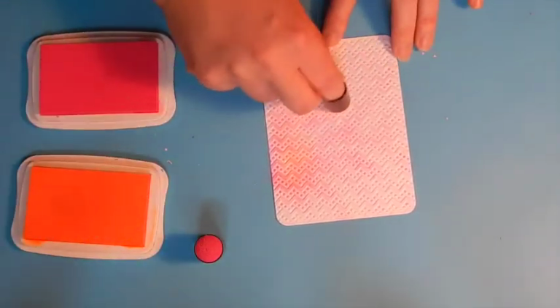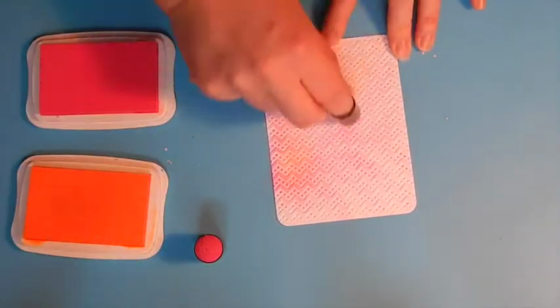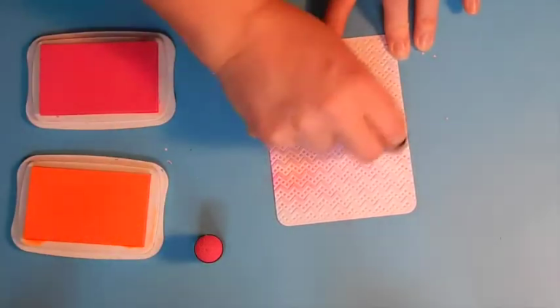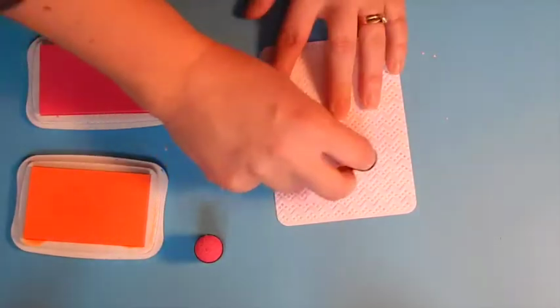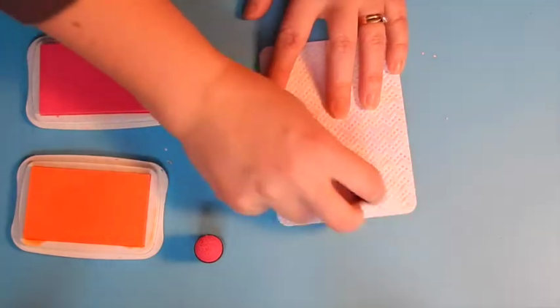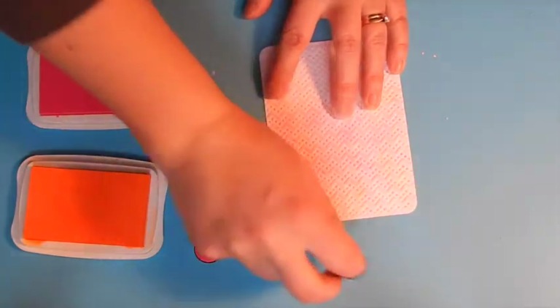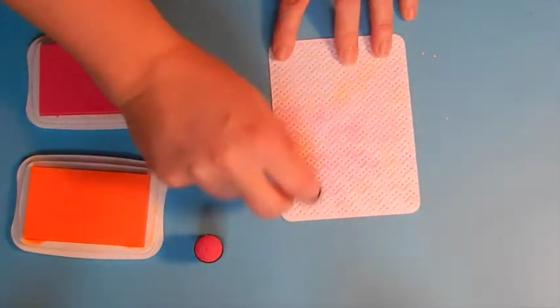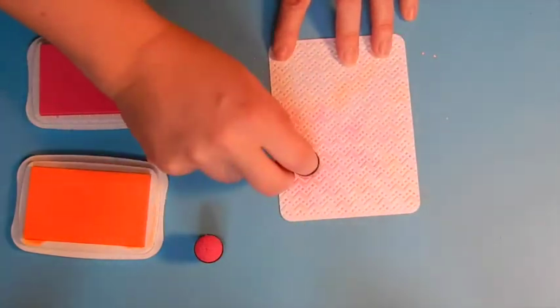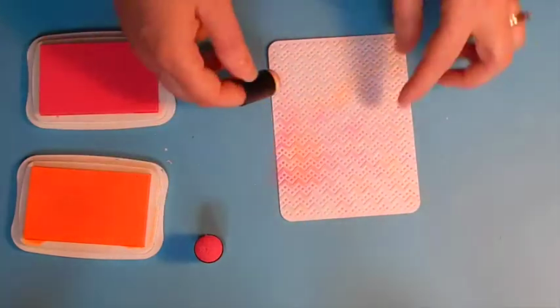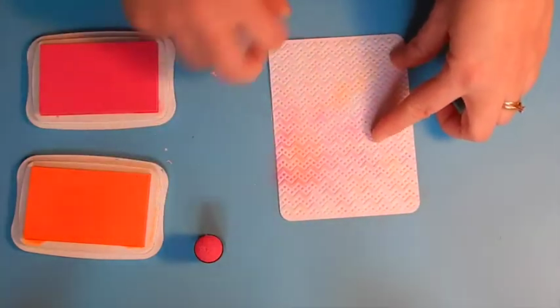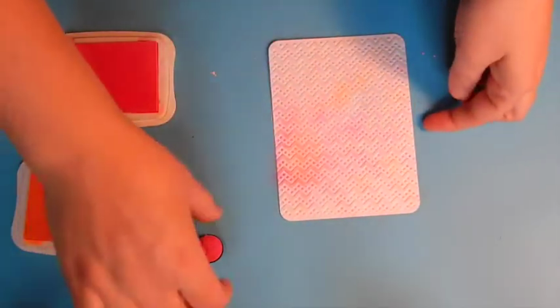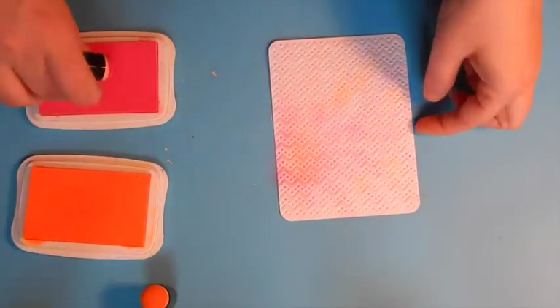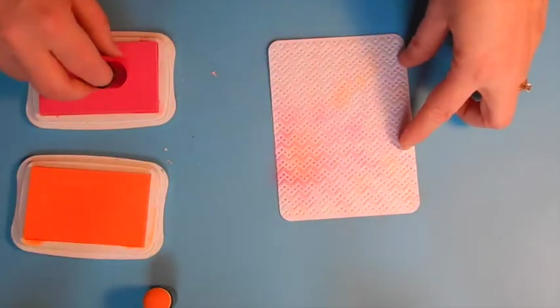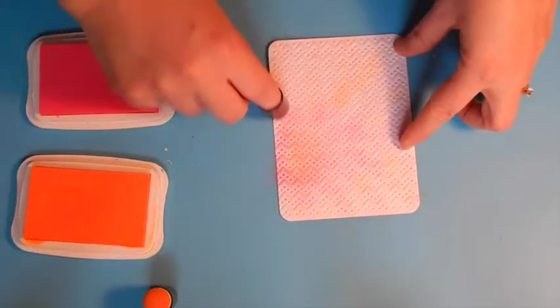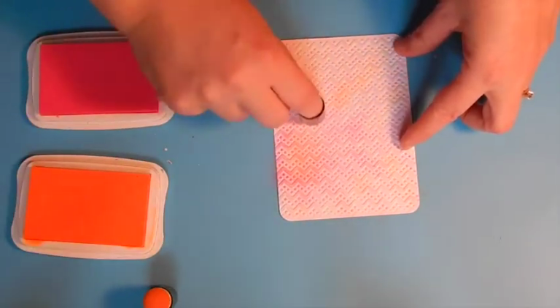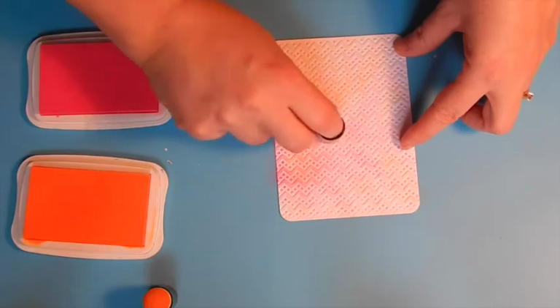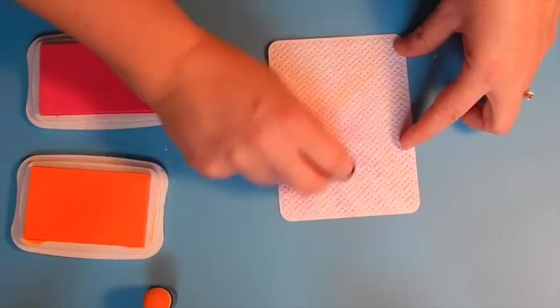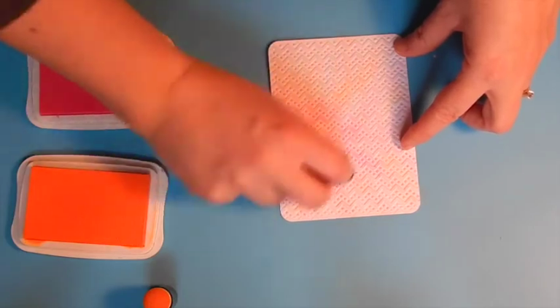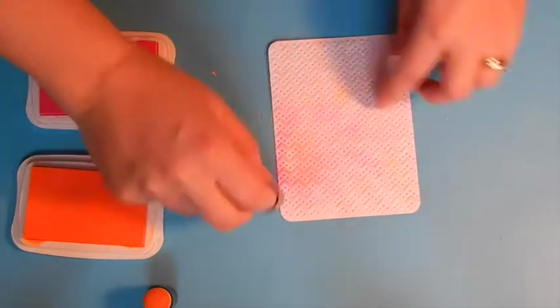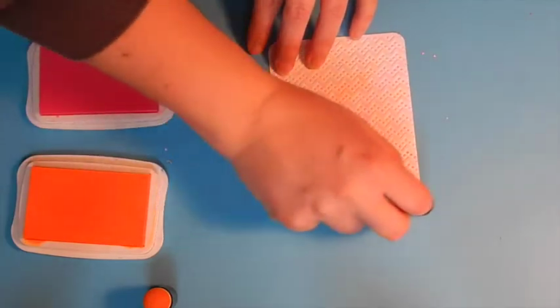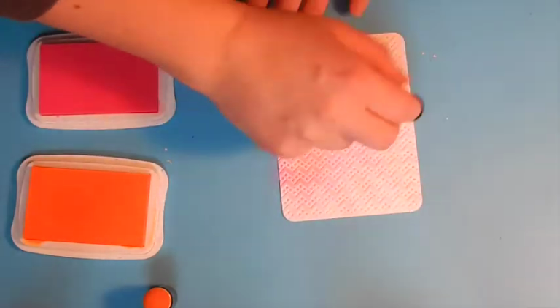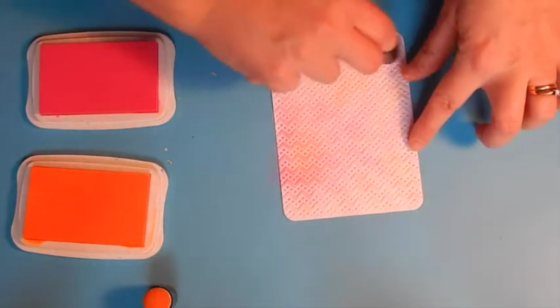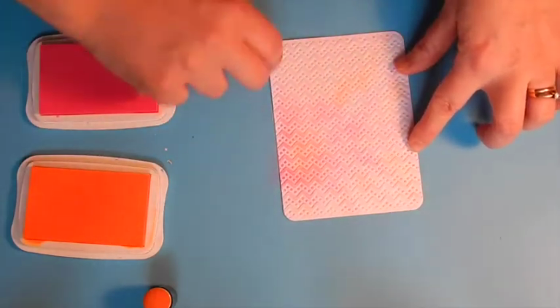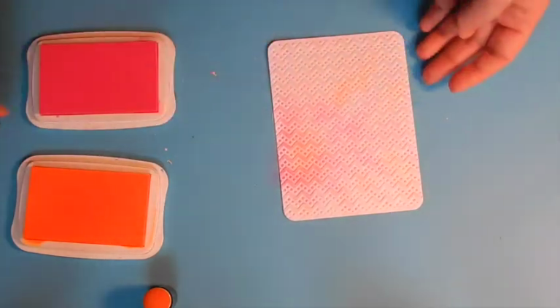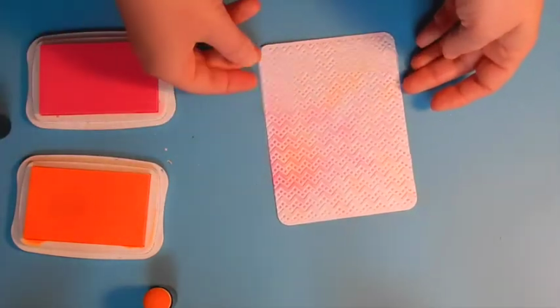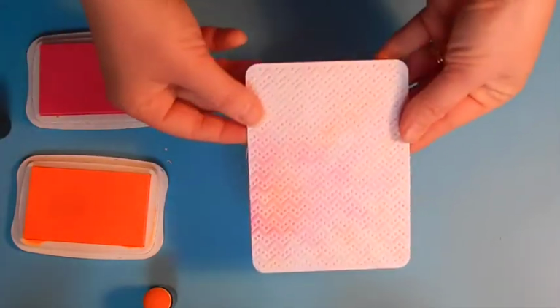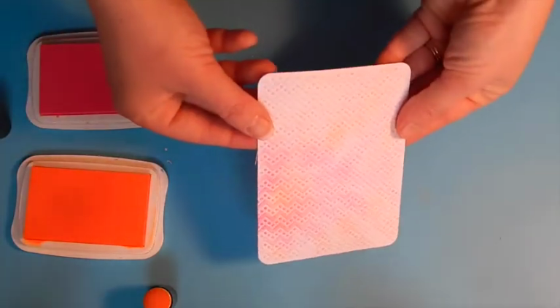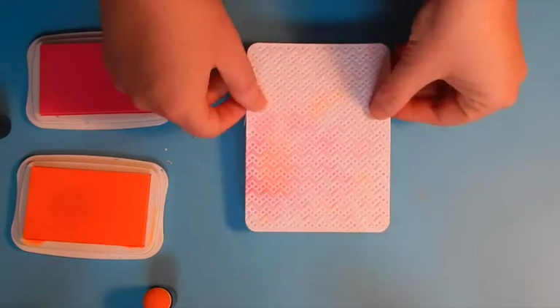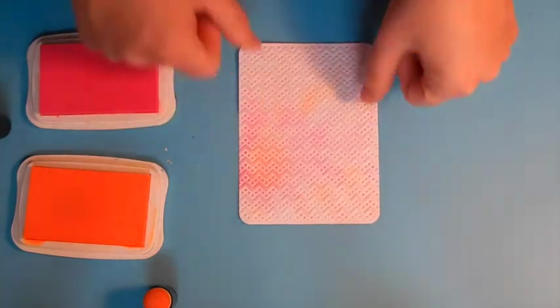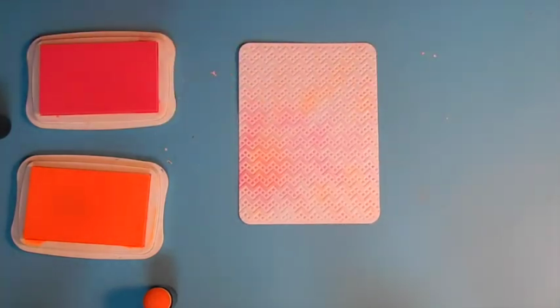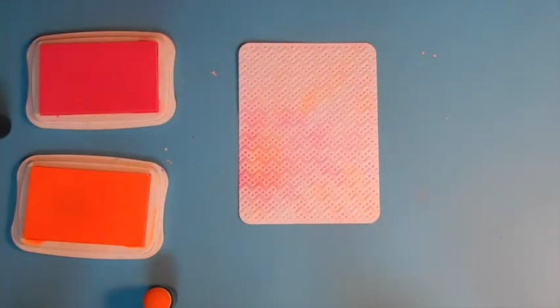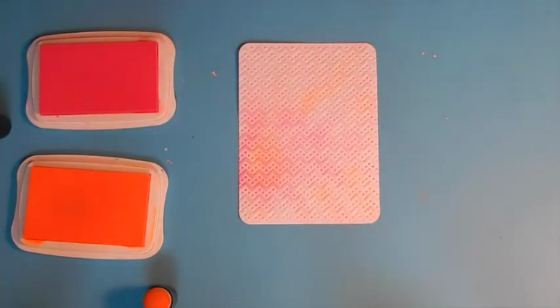I'm rotating colors, using both the Electric Orange and the Electric Pink, and blending them together as I go. There's more color in the one area, and then it gets lighter as we go out towards the edges.